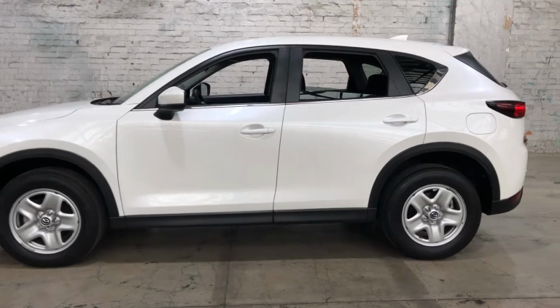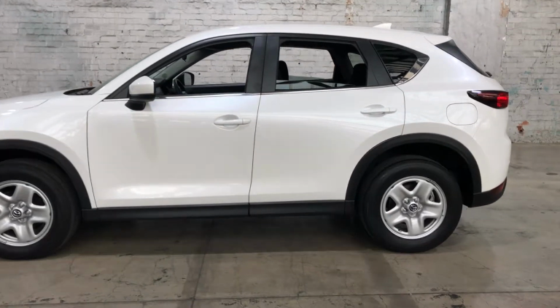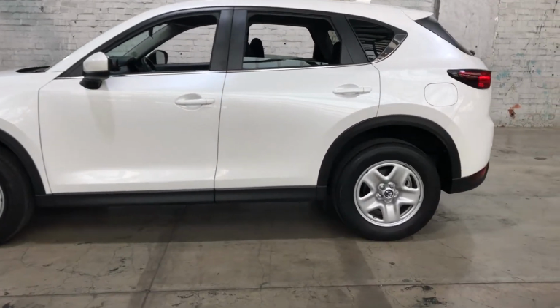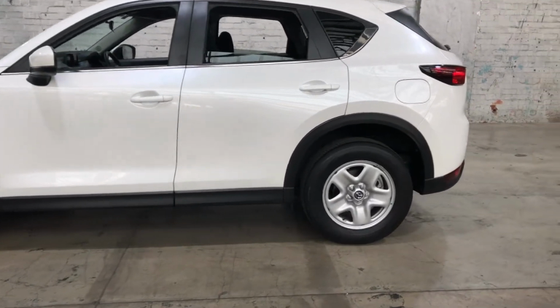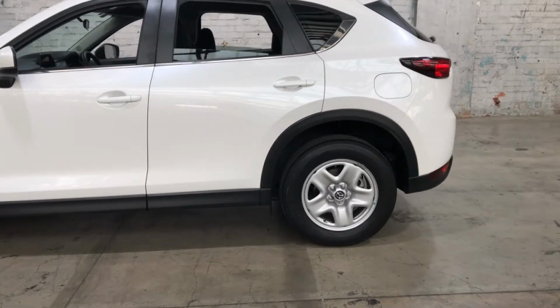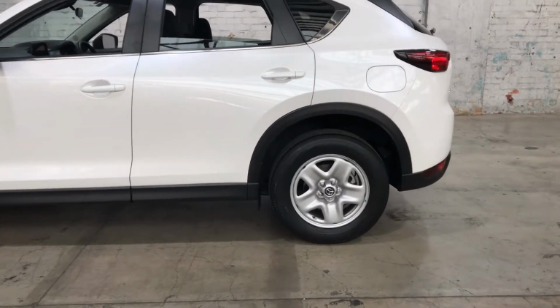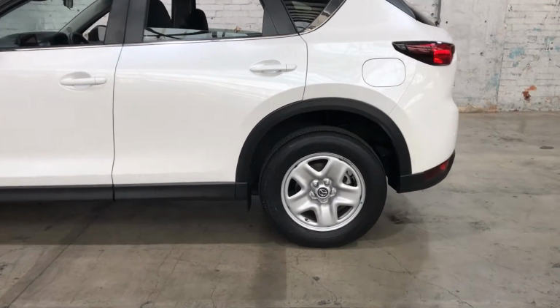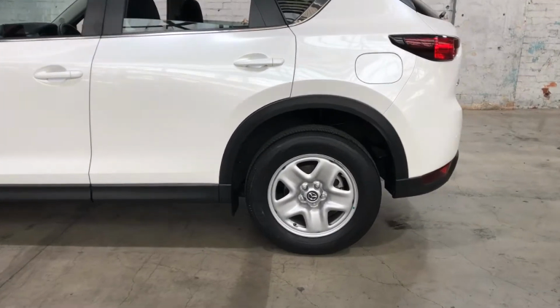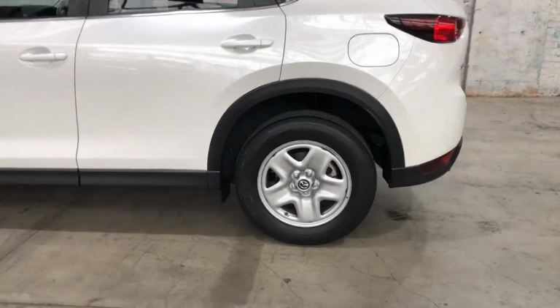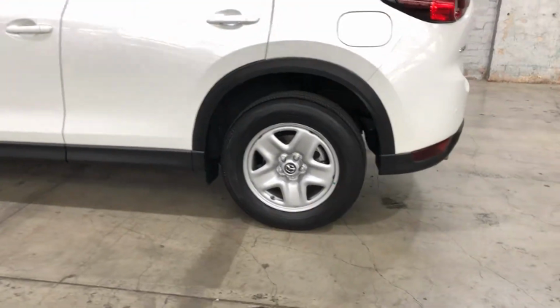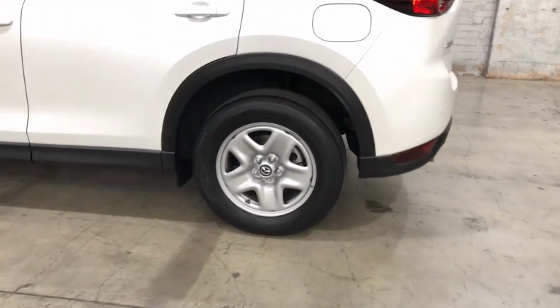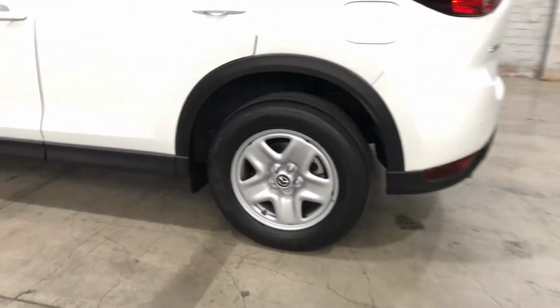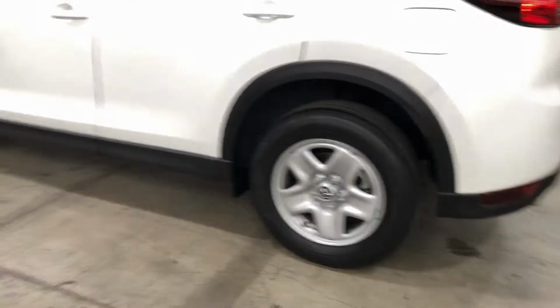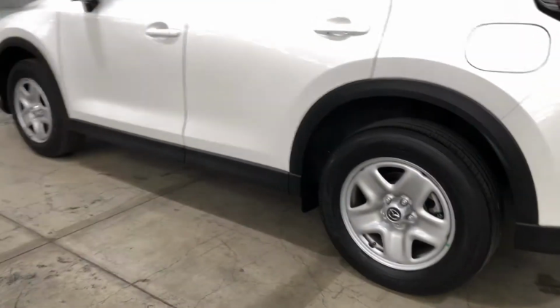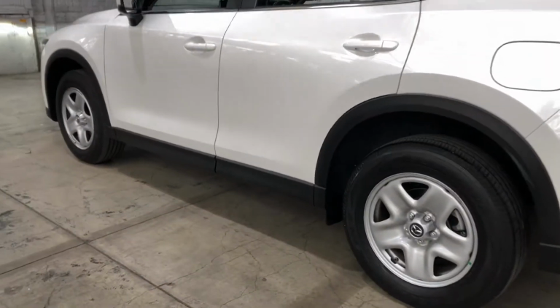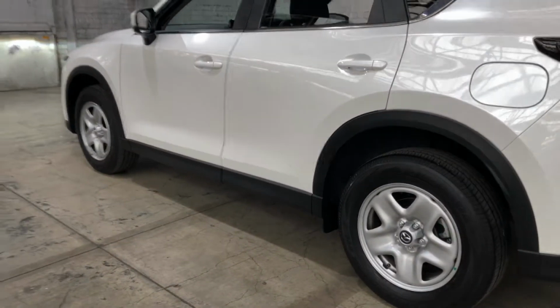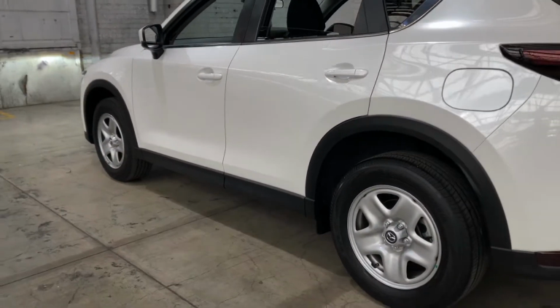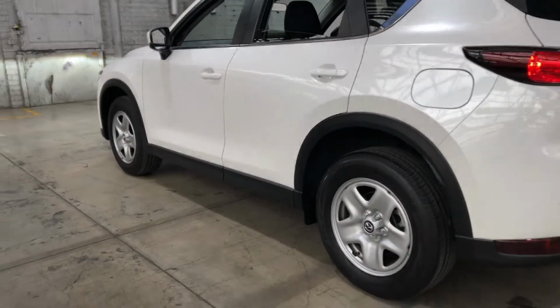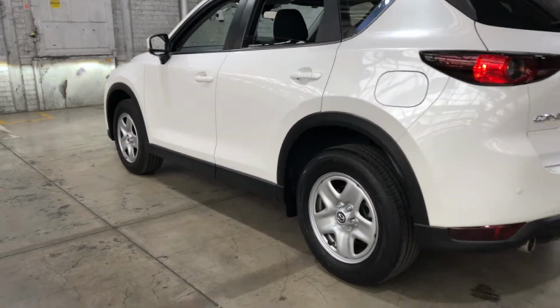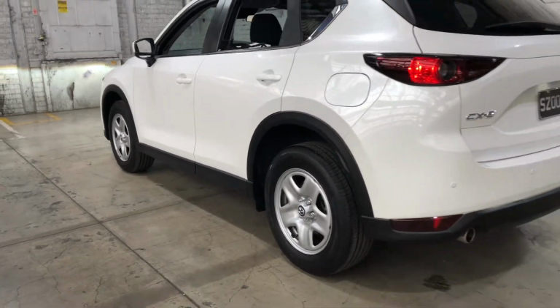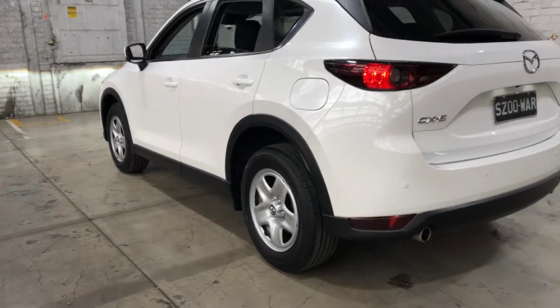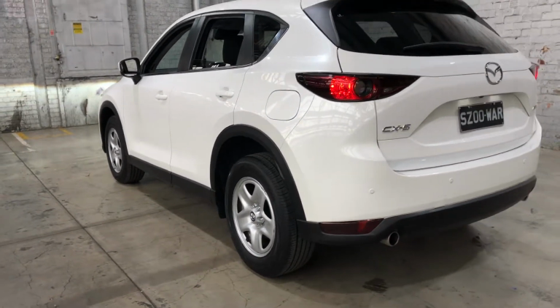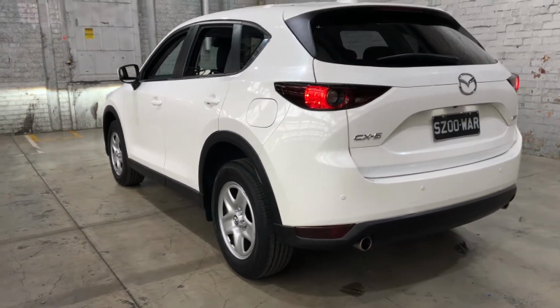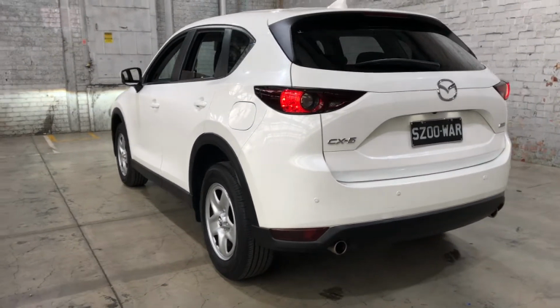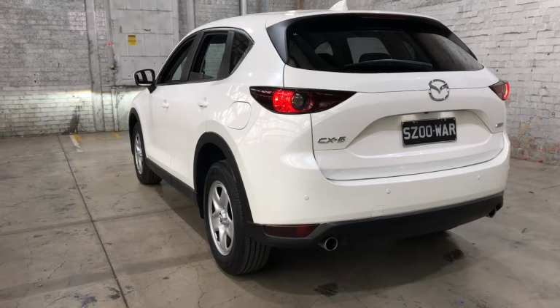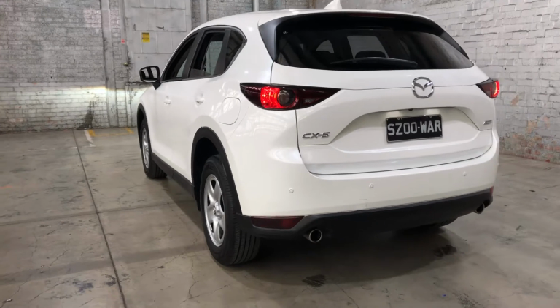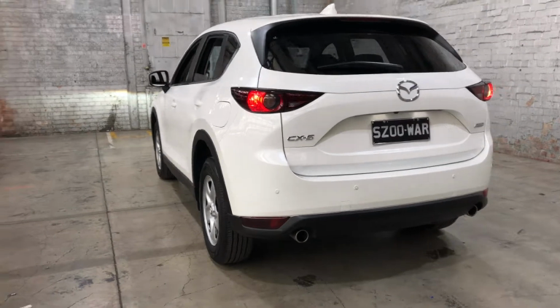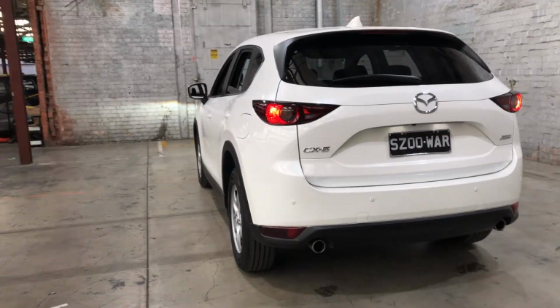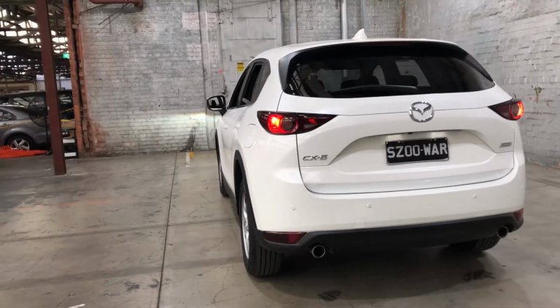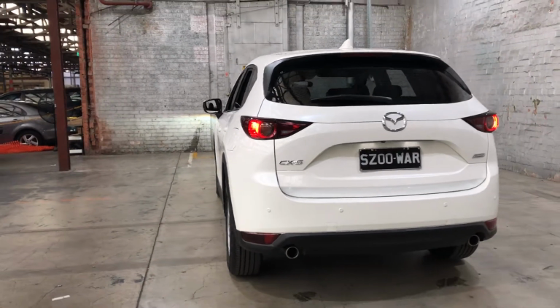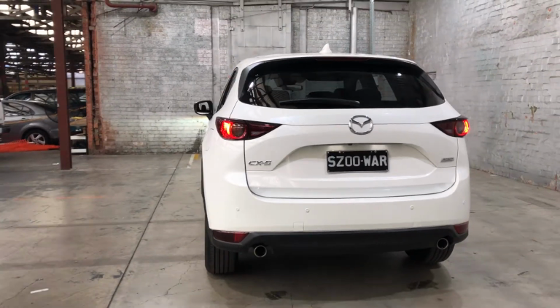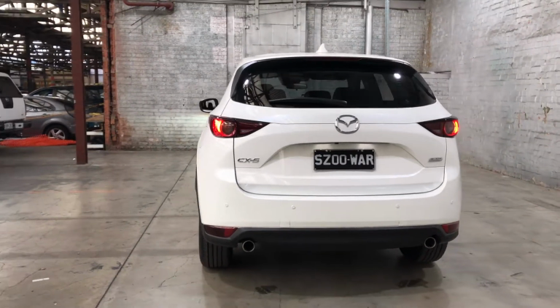As you can see, this car does come equipped with 17 inch alloy wheels with plenty of tread on all four tyres. As we head to the back, the car does come with rear and front parking sensors, just so you can get into those tight spaces a lot more easily.